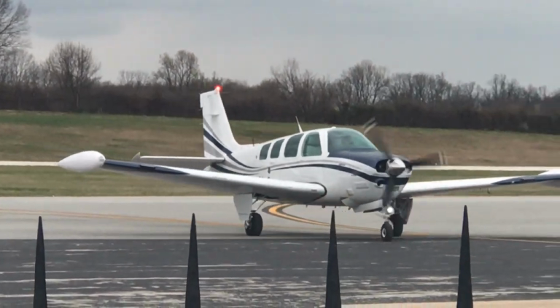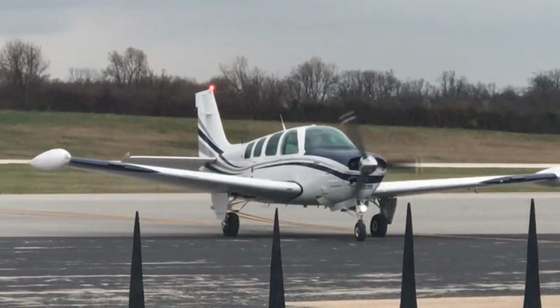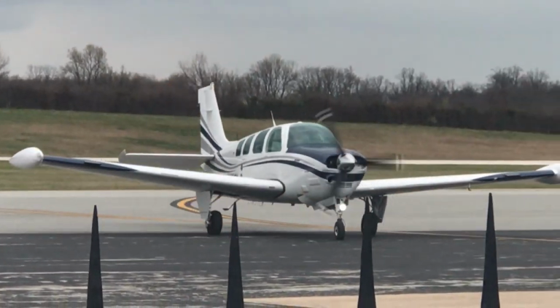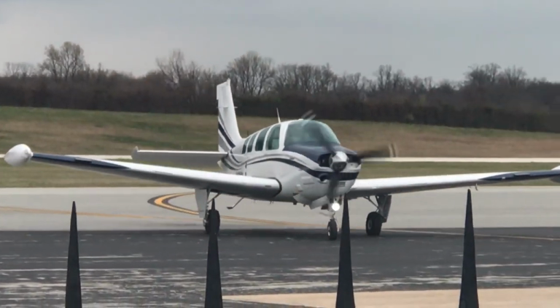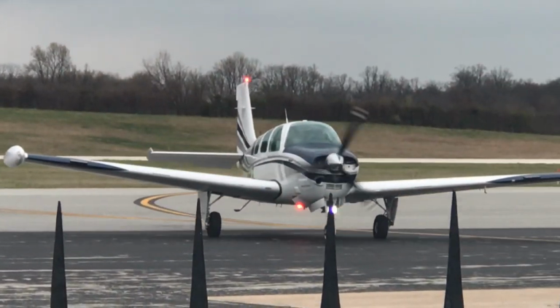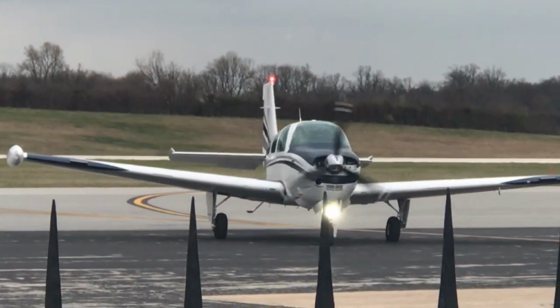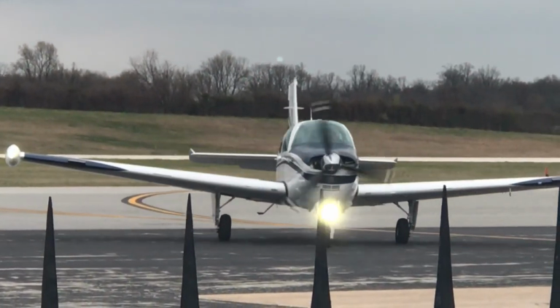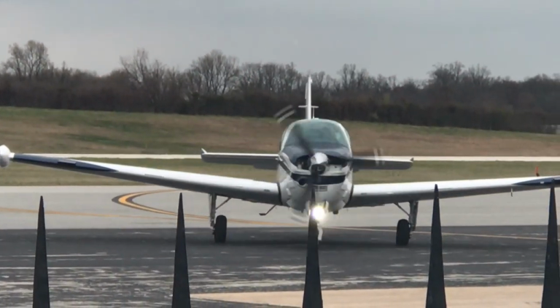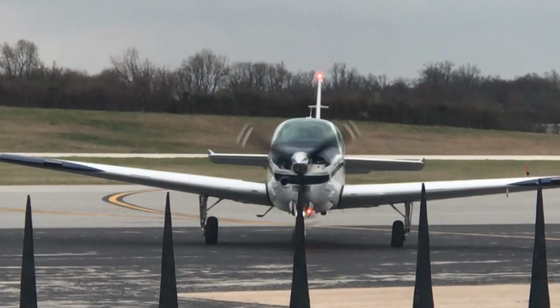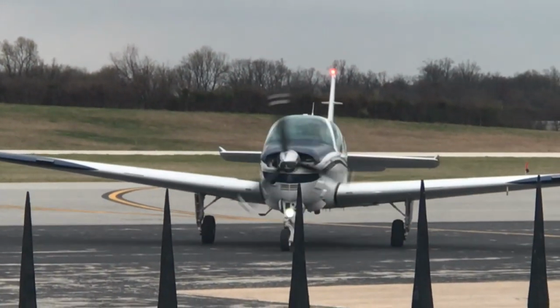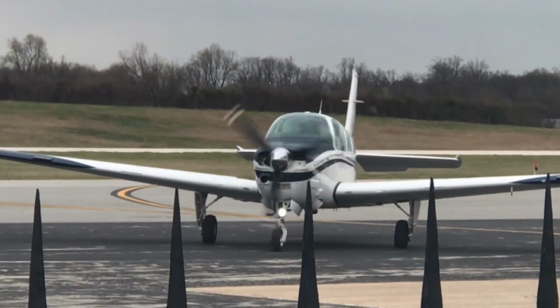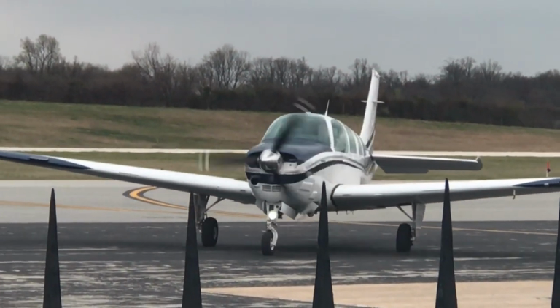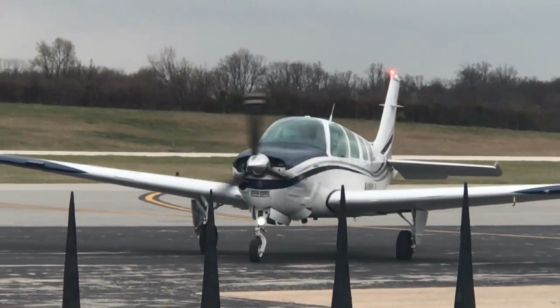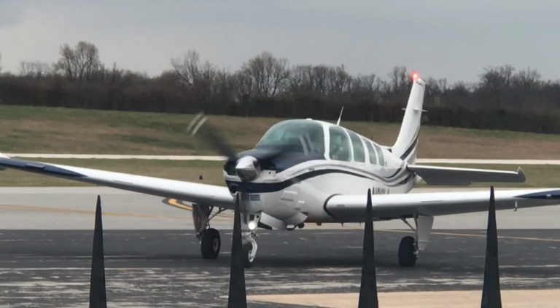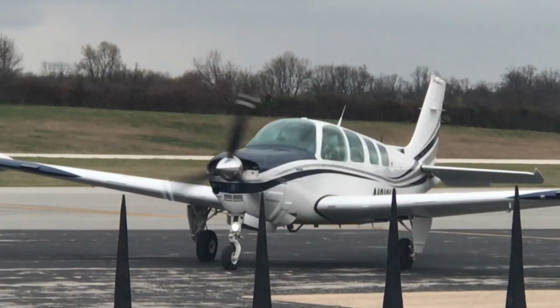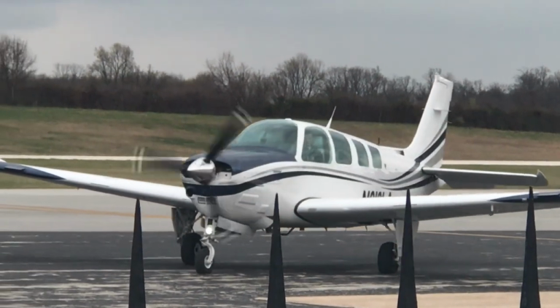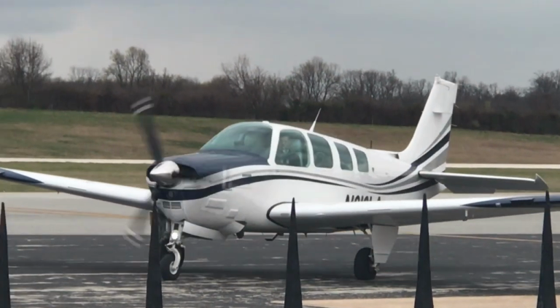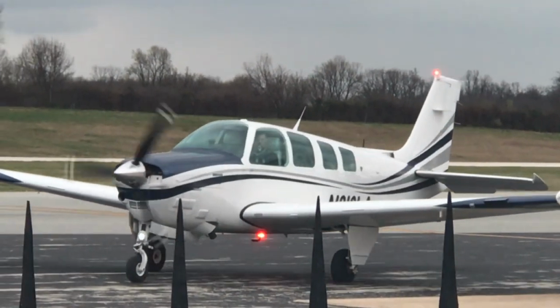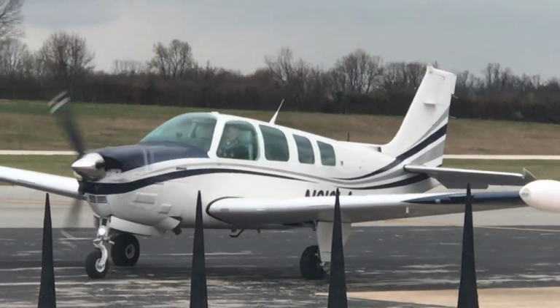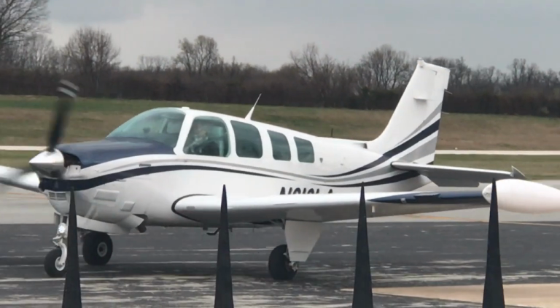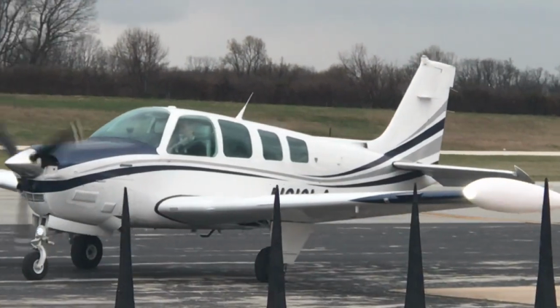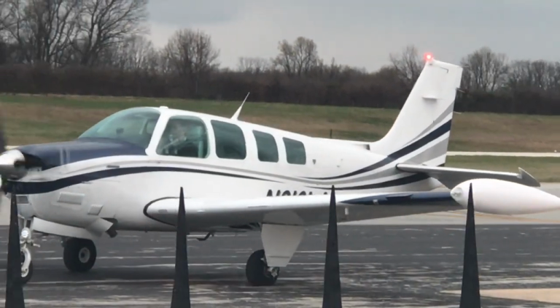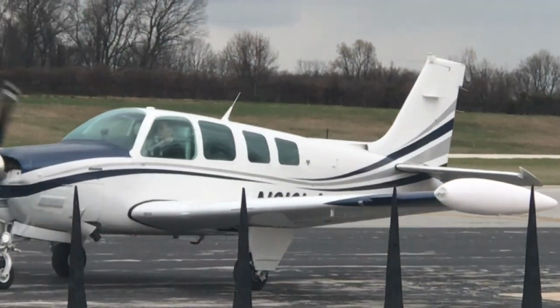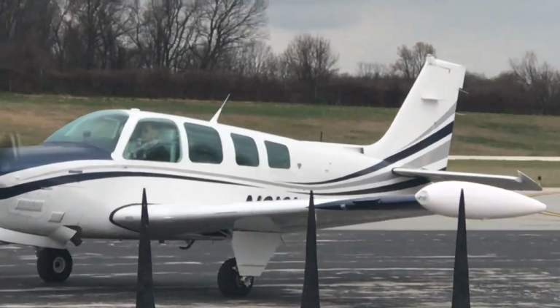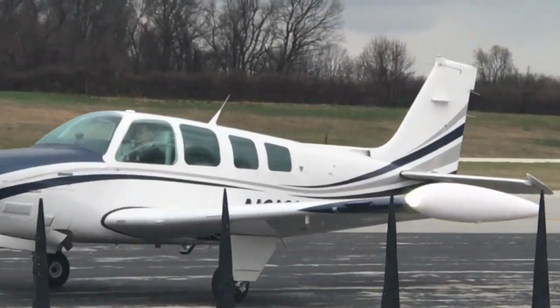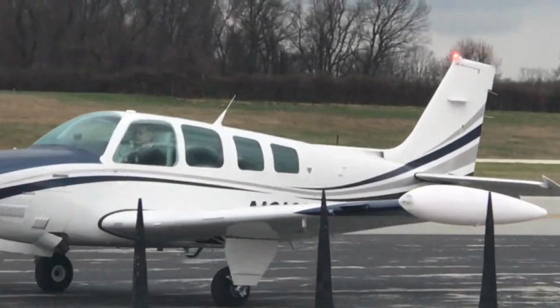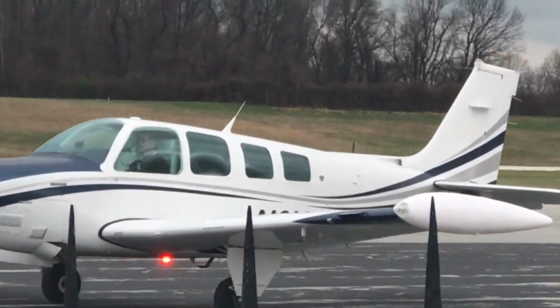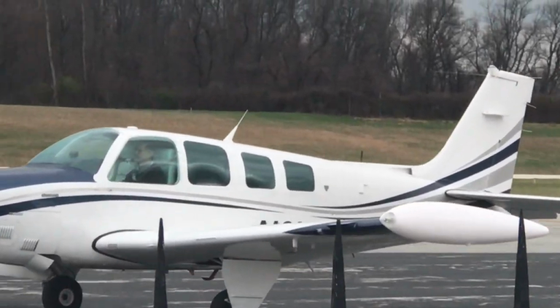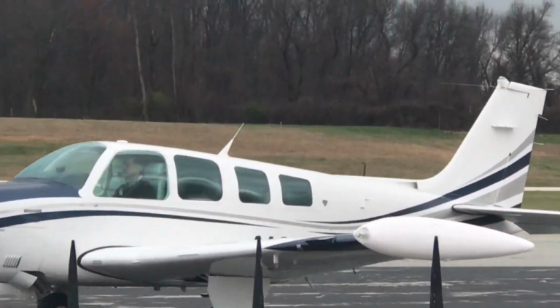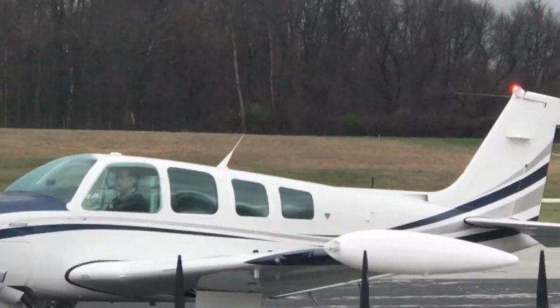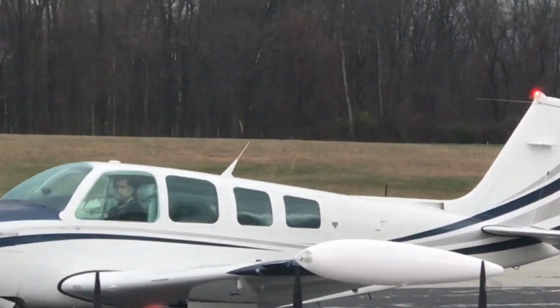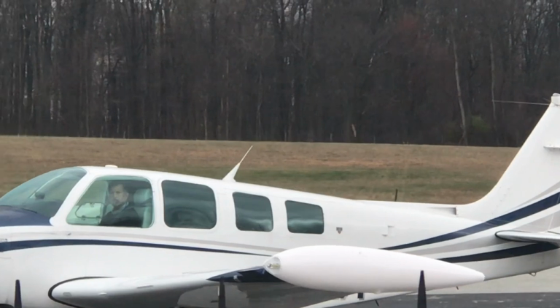That's made for long range flying, that airplane right there. You can hear and feel the power coming out of that engine too.